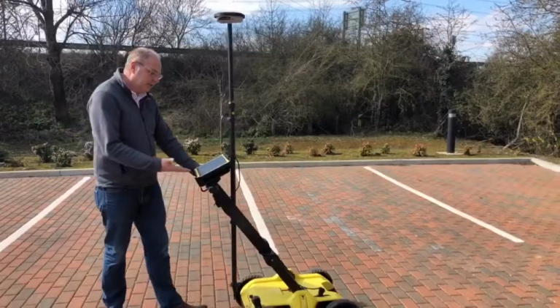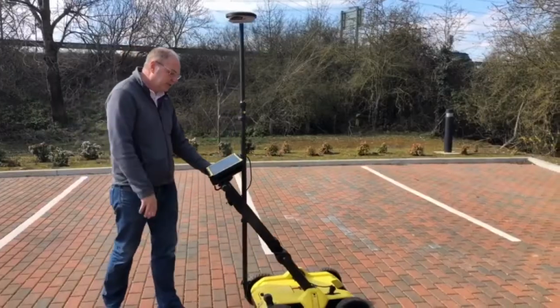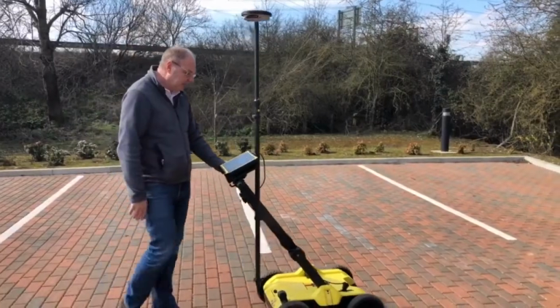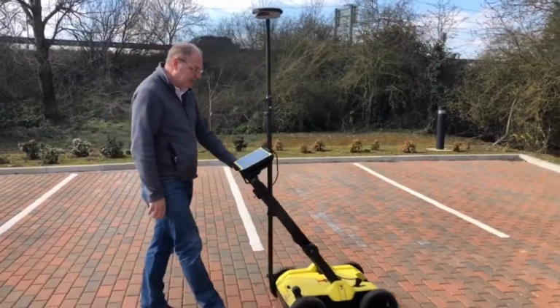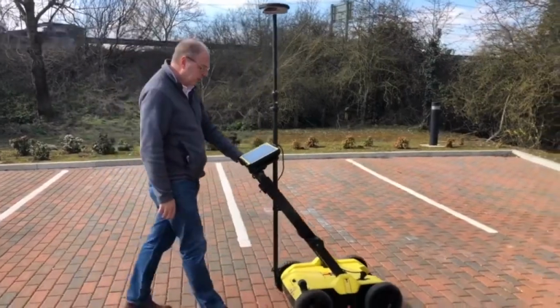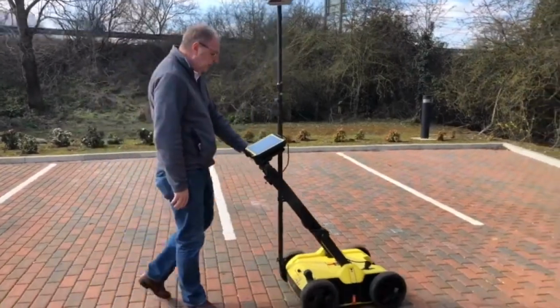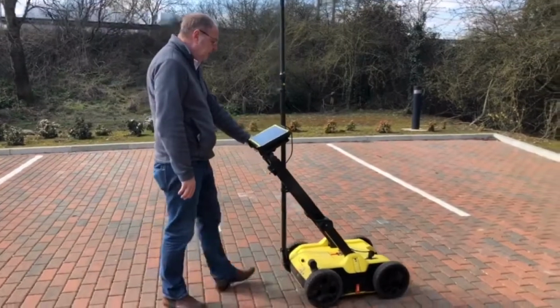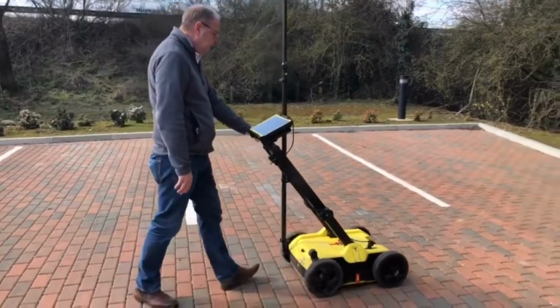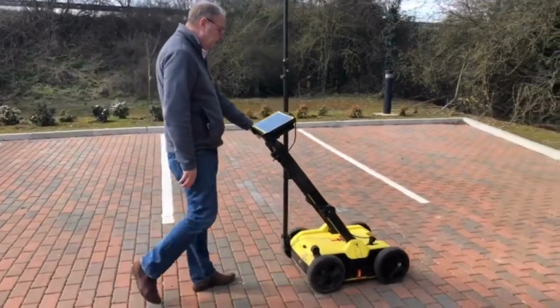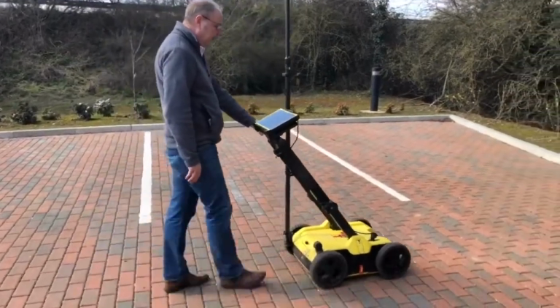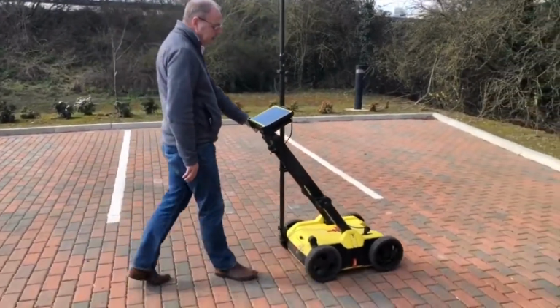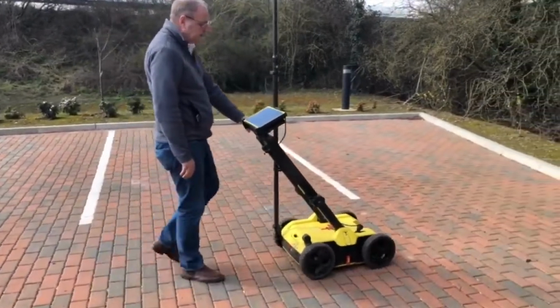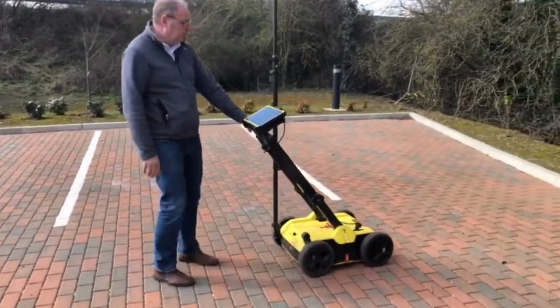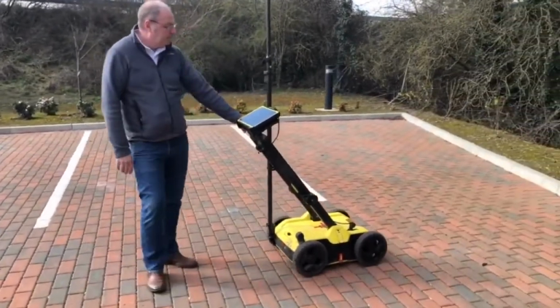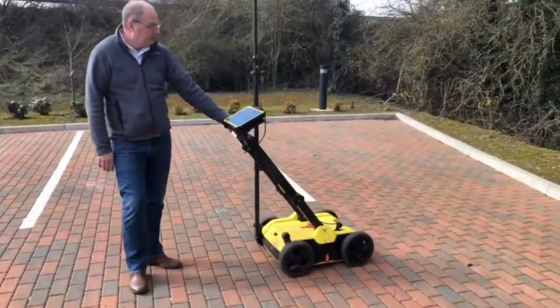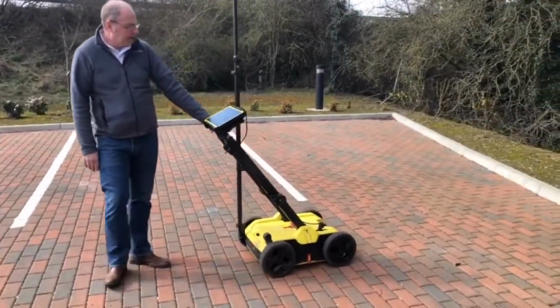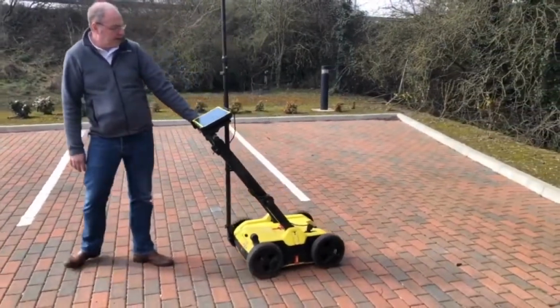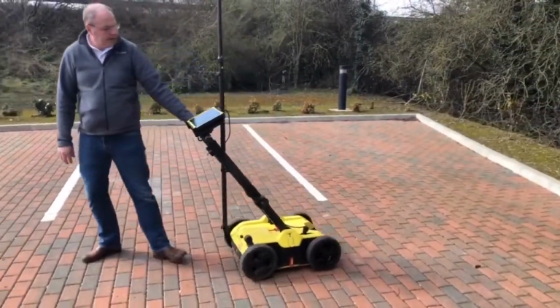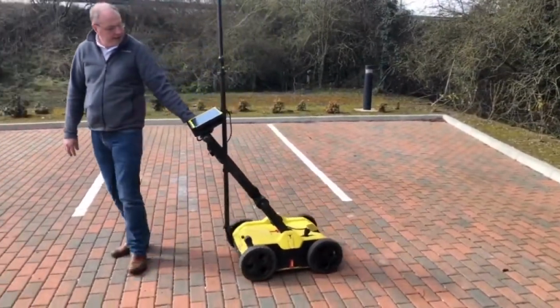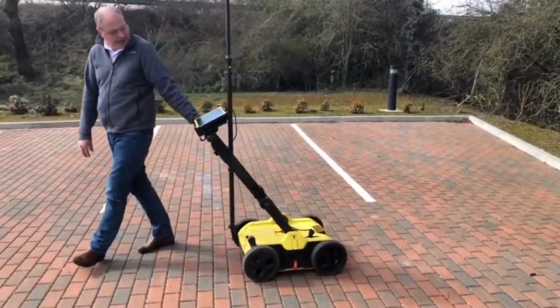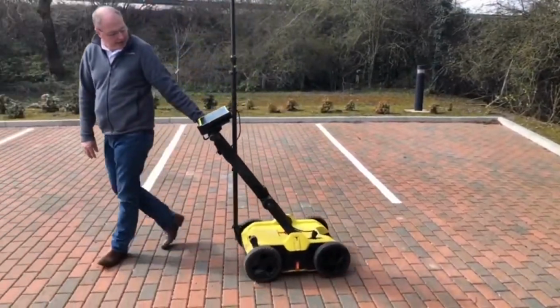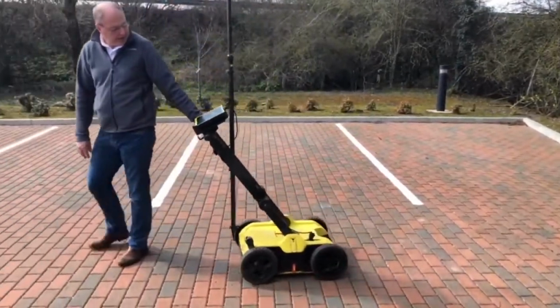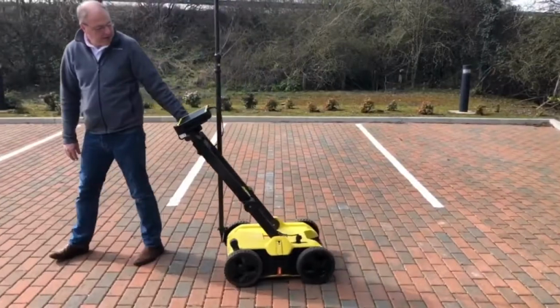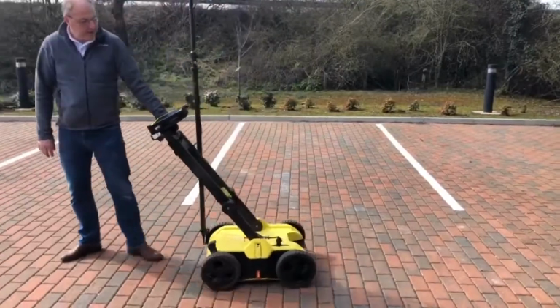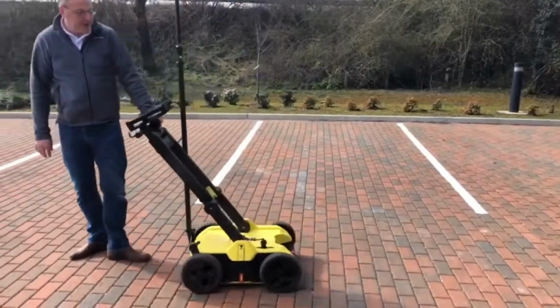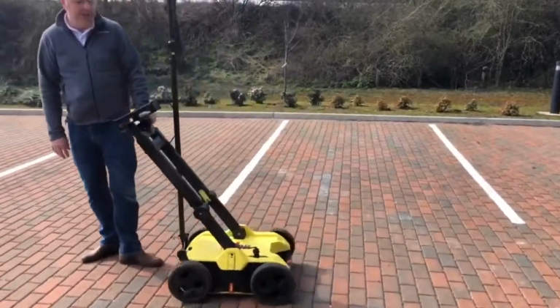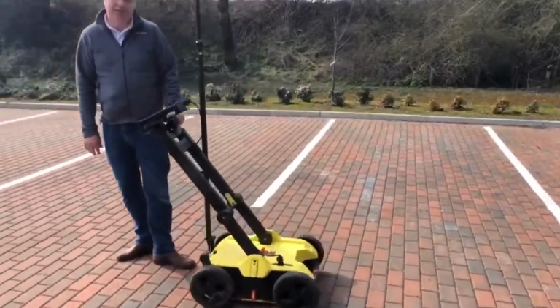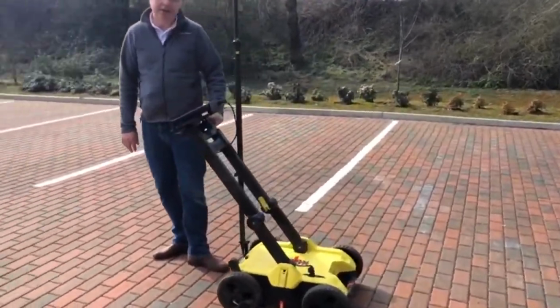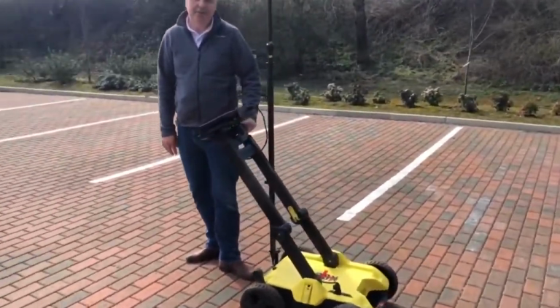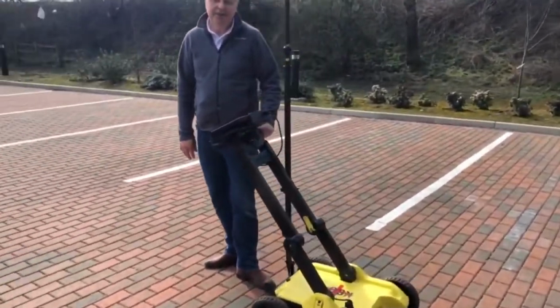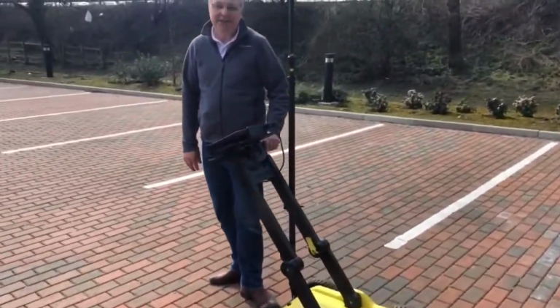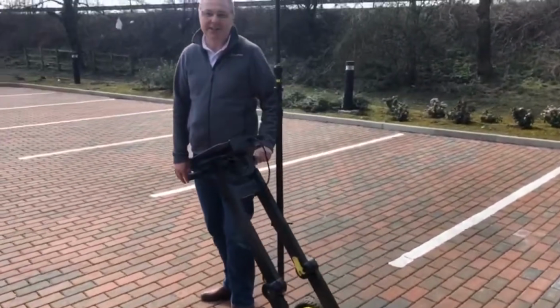We're using Google Maps and we can go backwards, come backwards, and mark our positions on the ground. It's as easy as that.